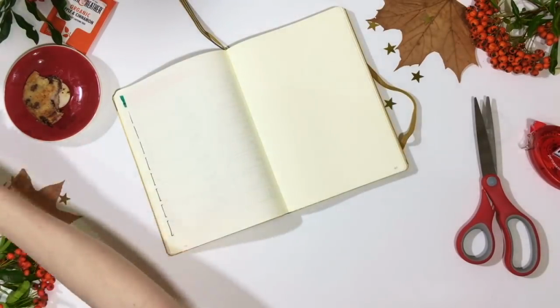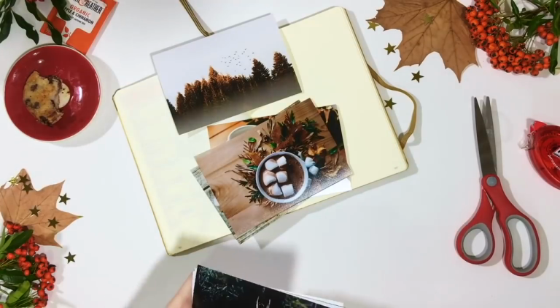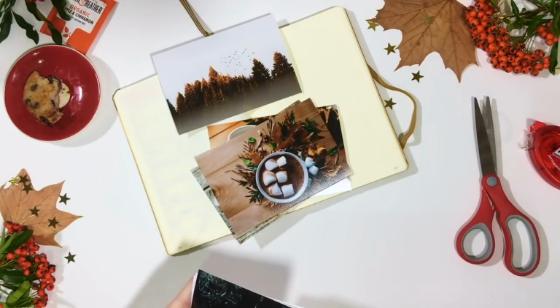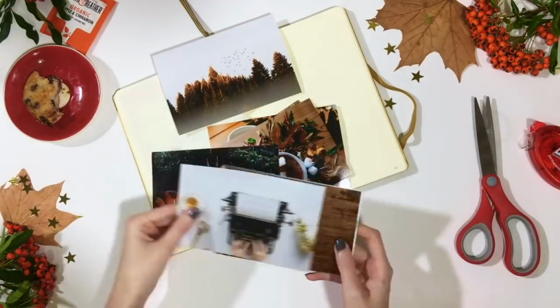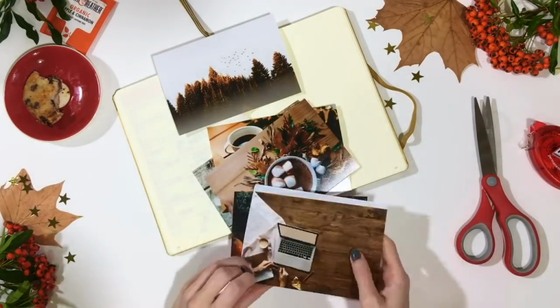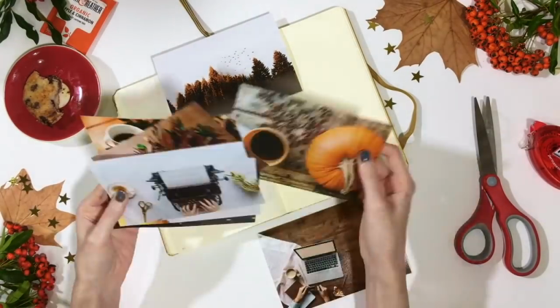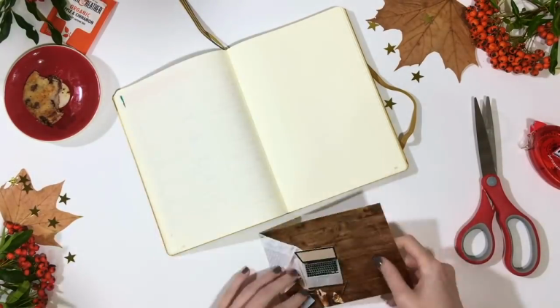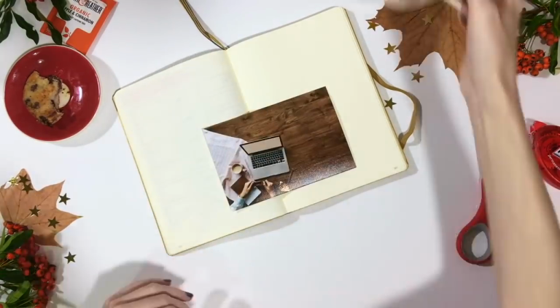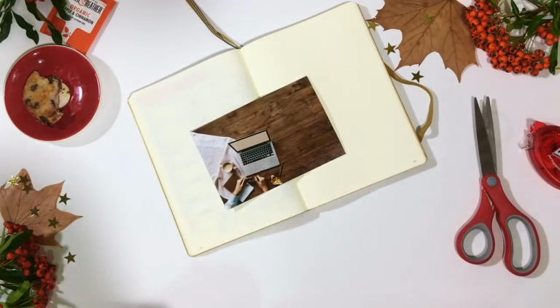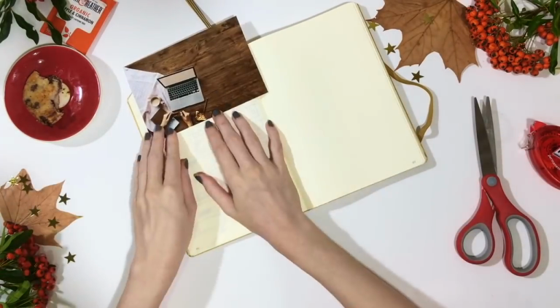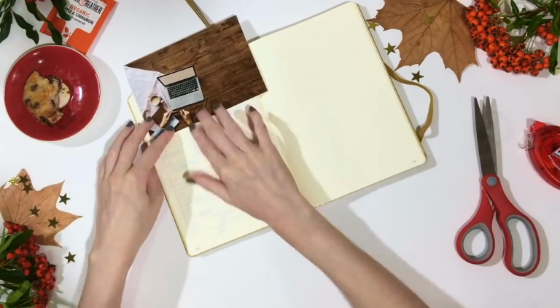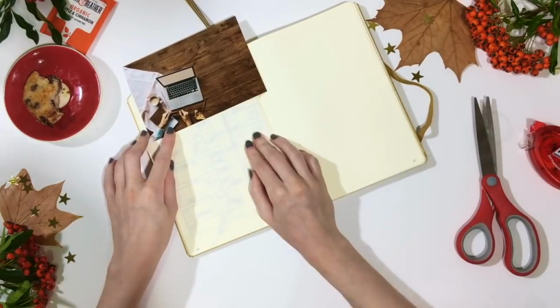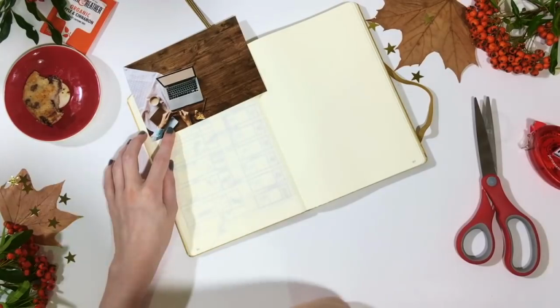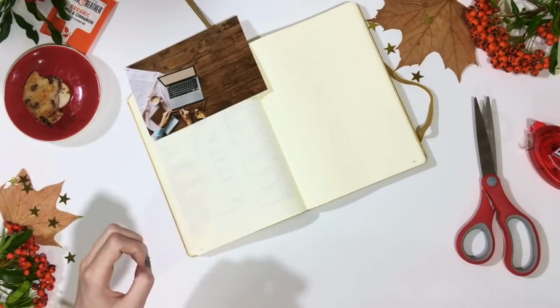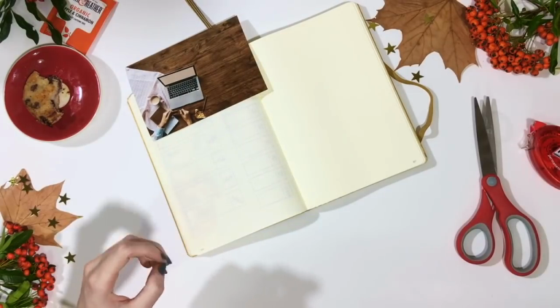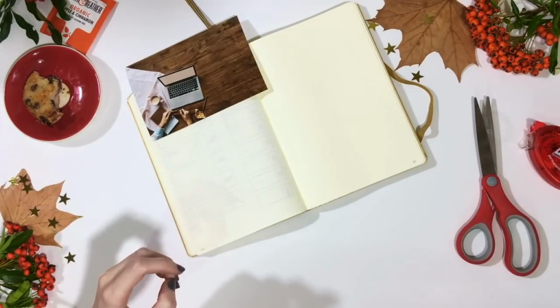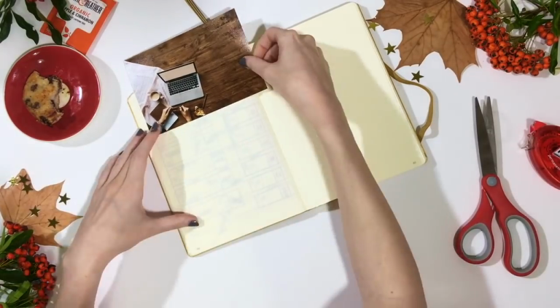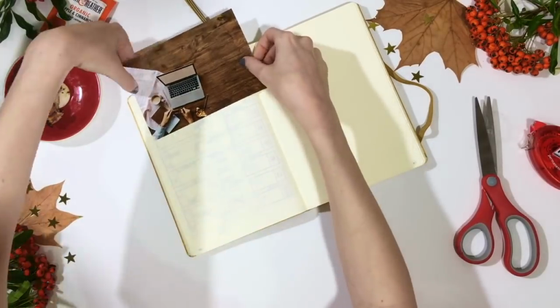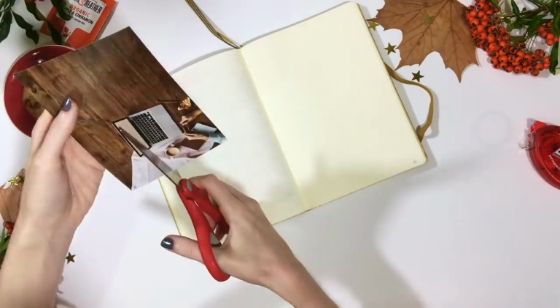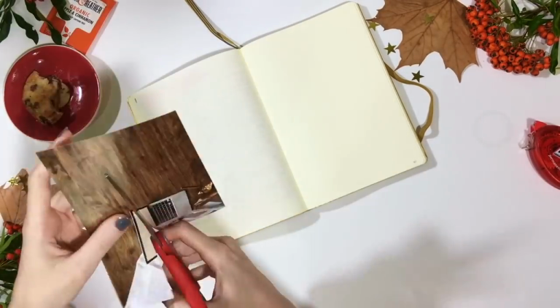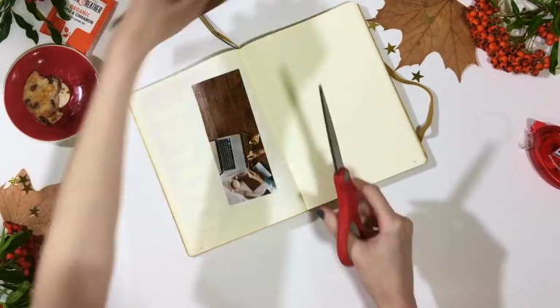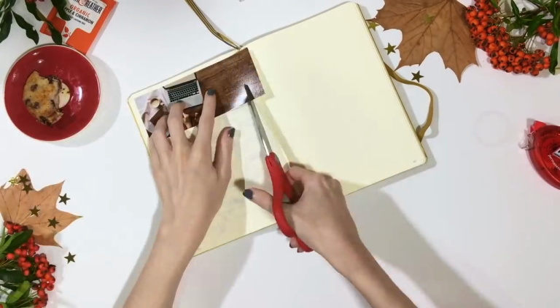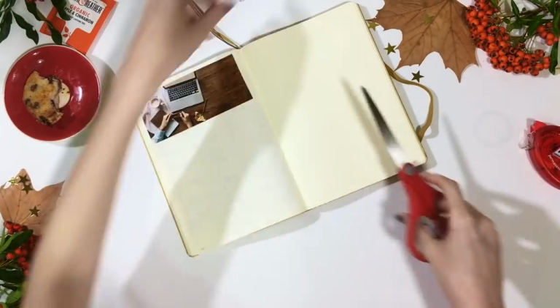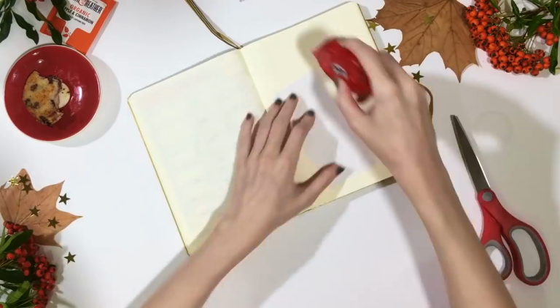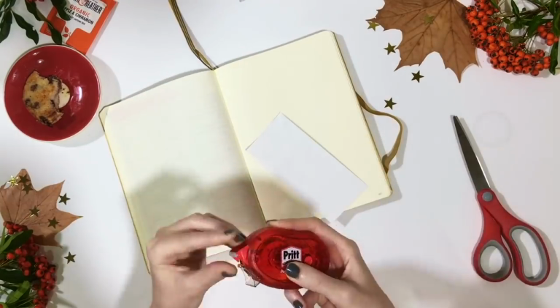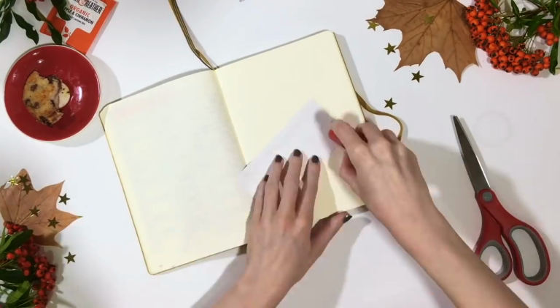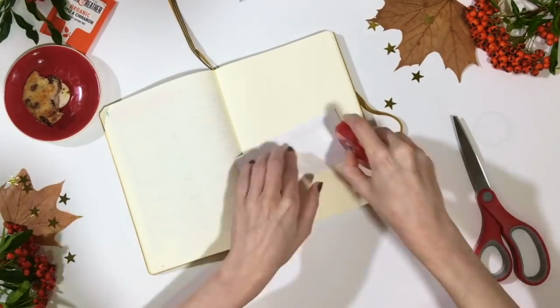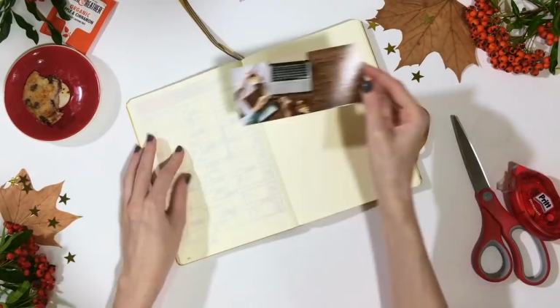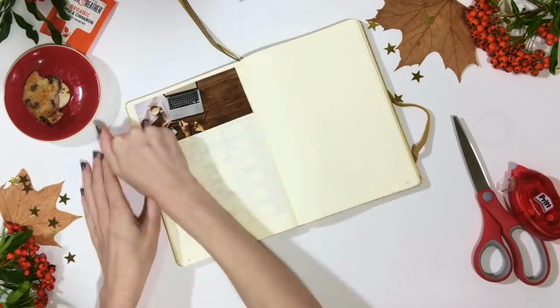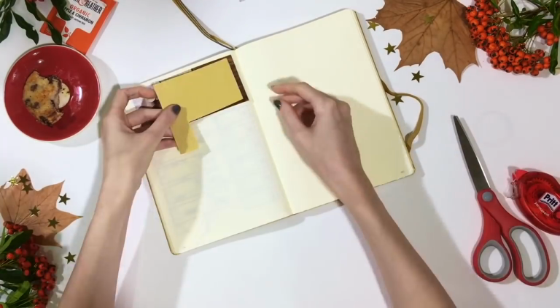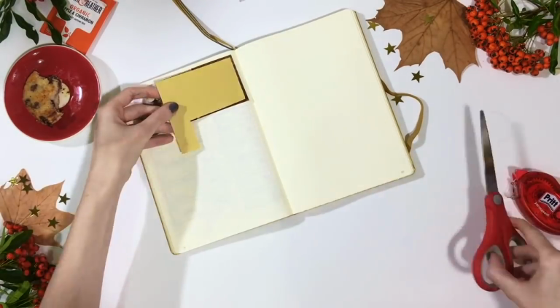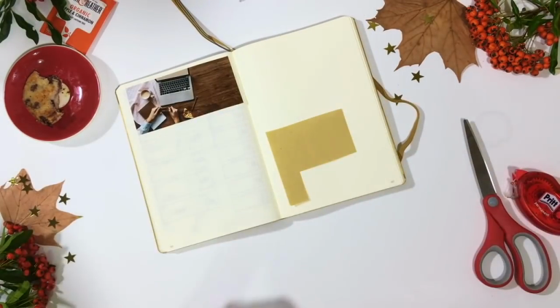My next spread is really simple — just a list of my NaNoWriMo survival kit. If you're interested in seeing more about that, keep an eye out for my NaNoWriMo survival kit video, which will also be out this Preptober.